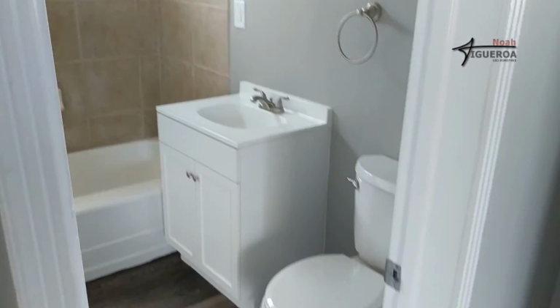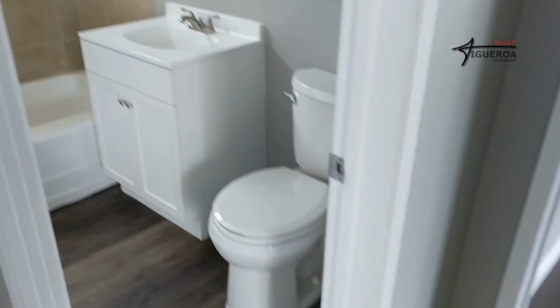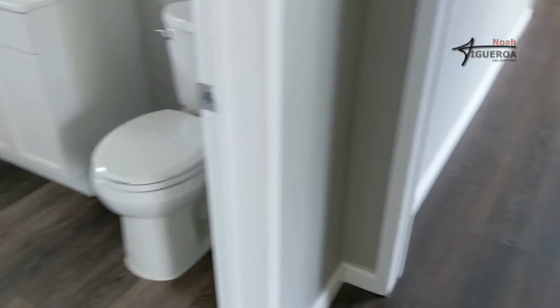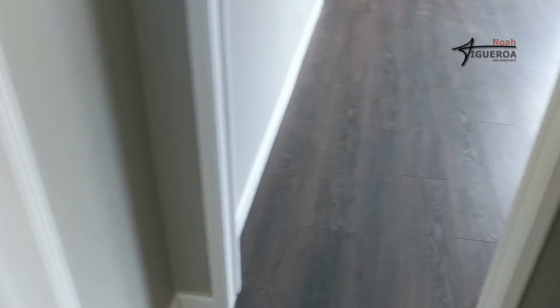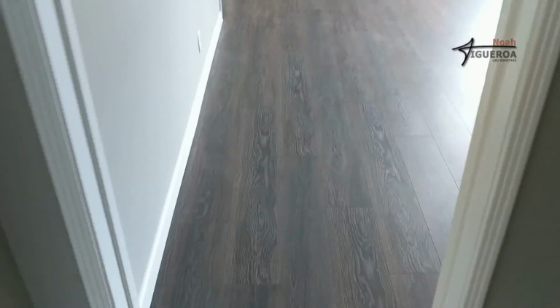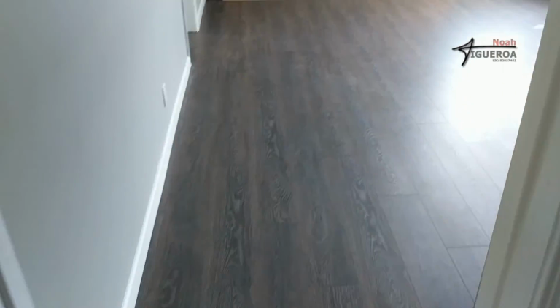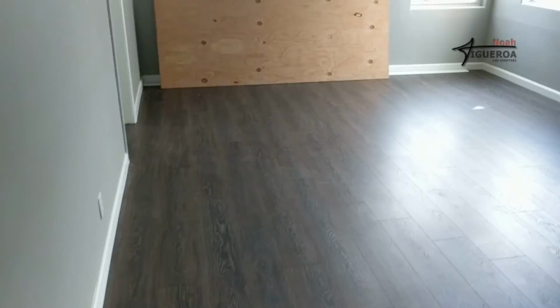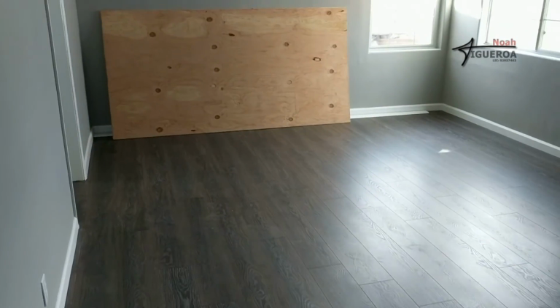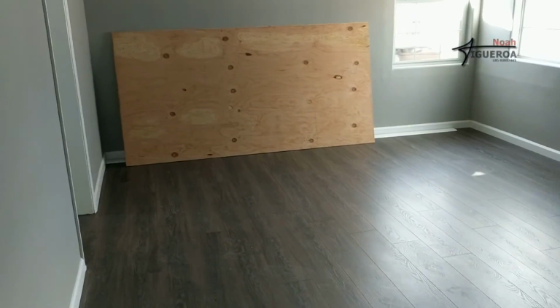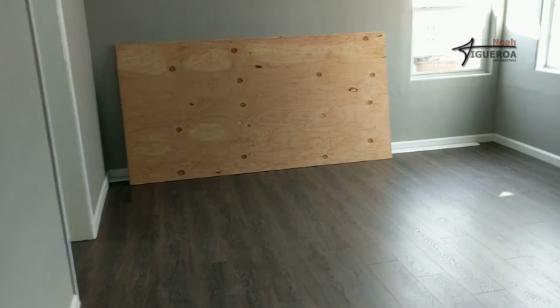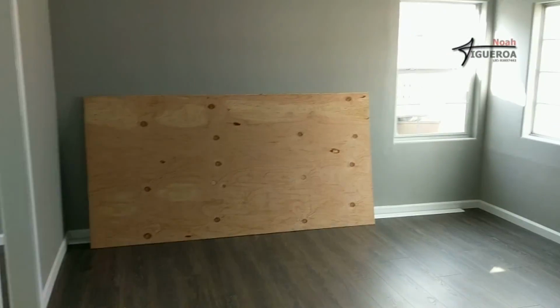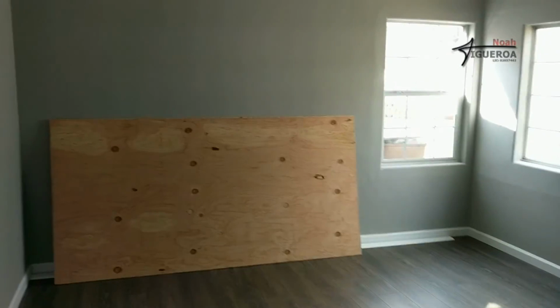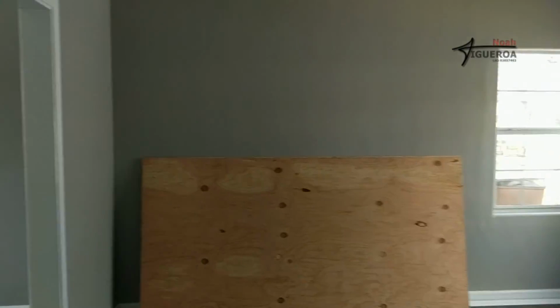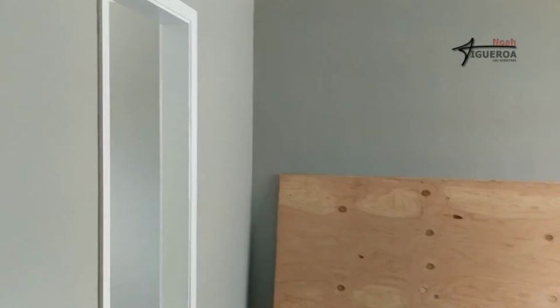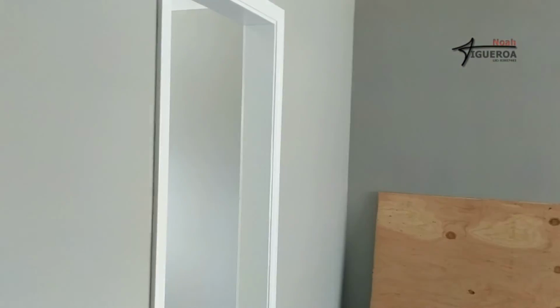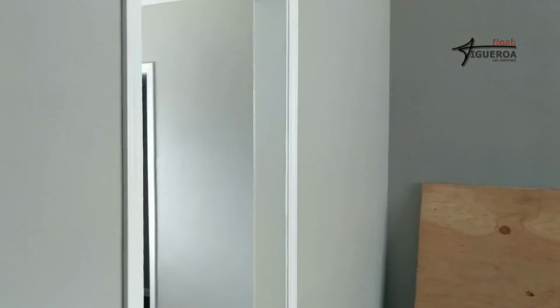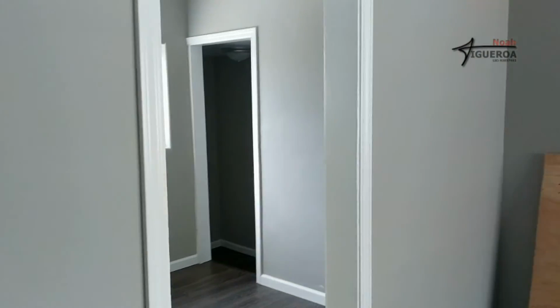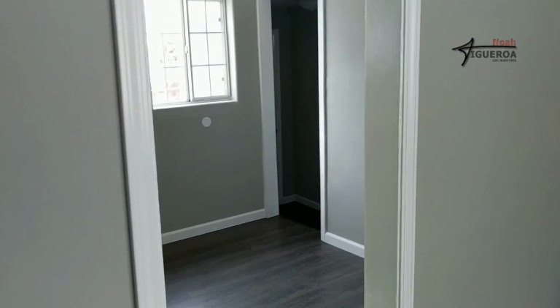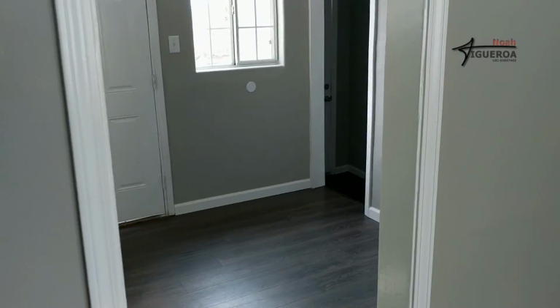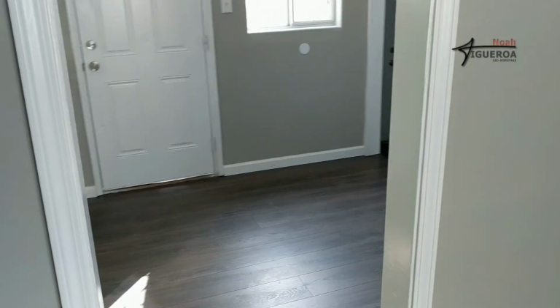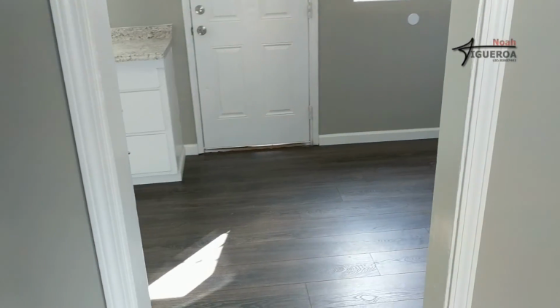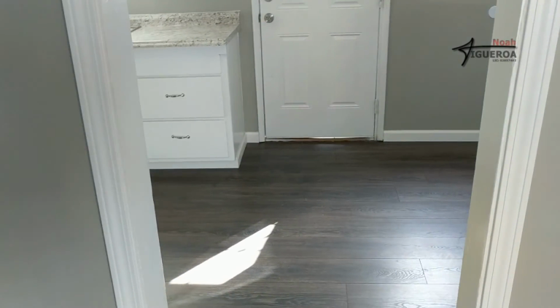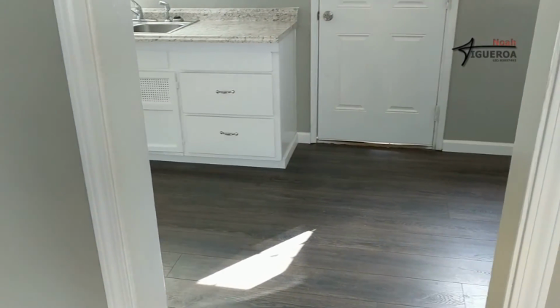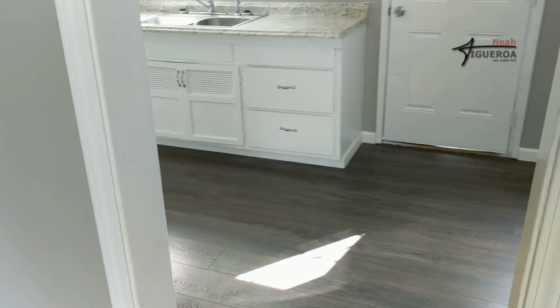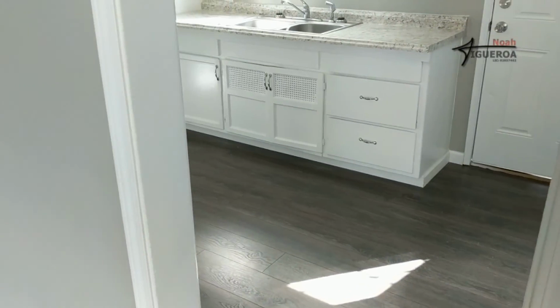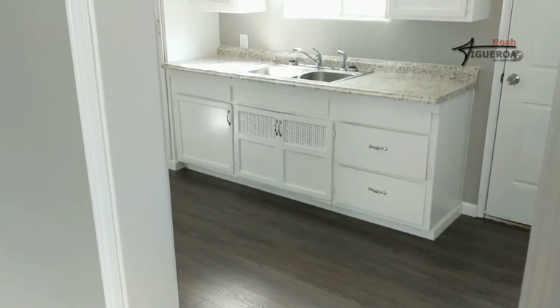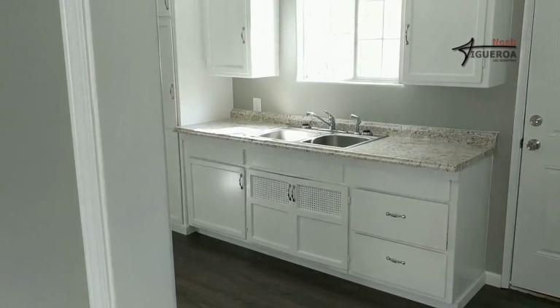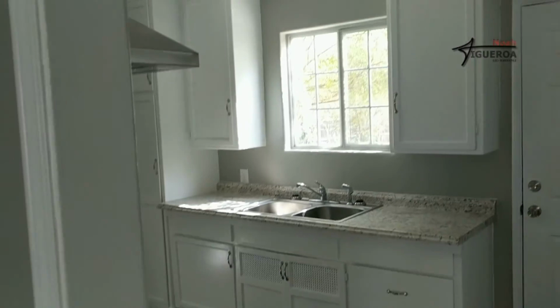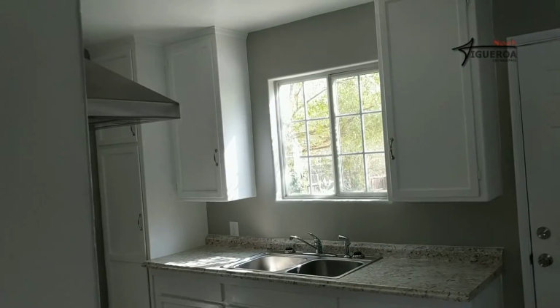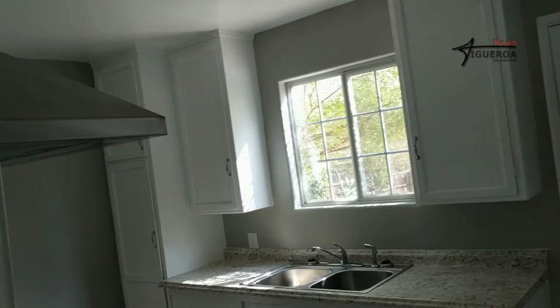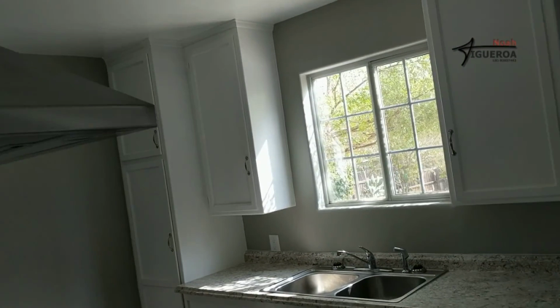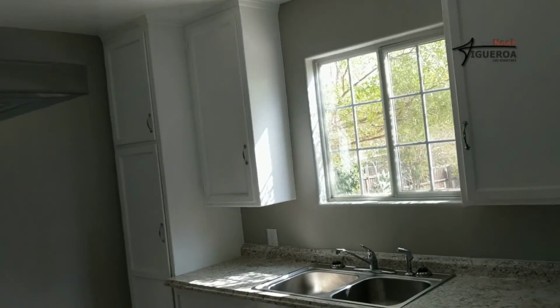If you're looking for just a nice clean house — move-in ready, nothing needs to be done to this house. Beautiful looking flooring, nice big kitchen.